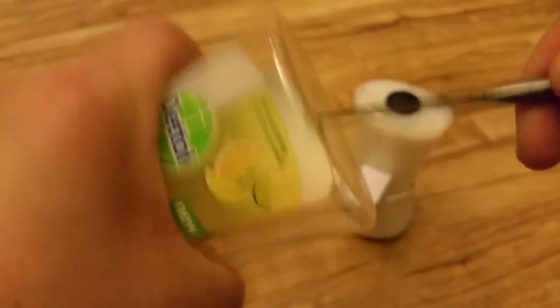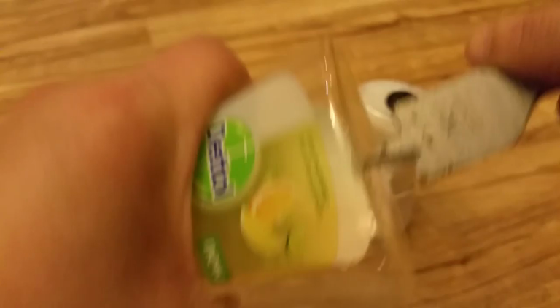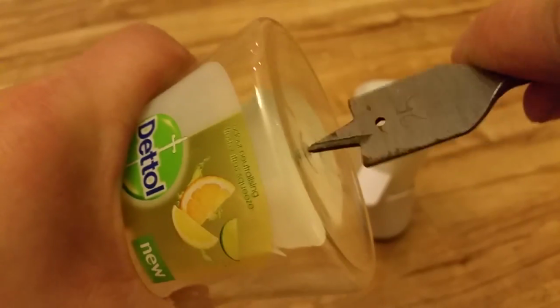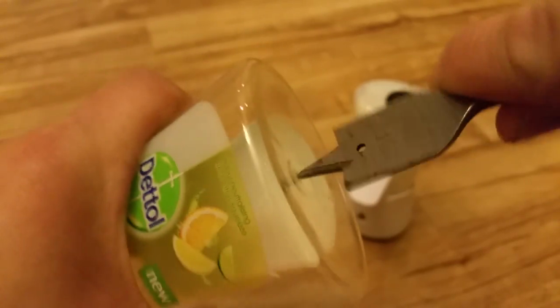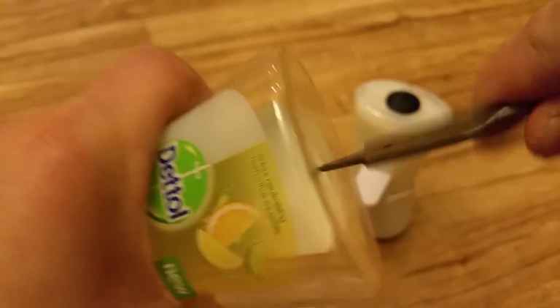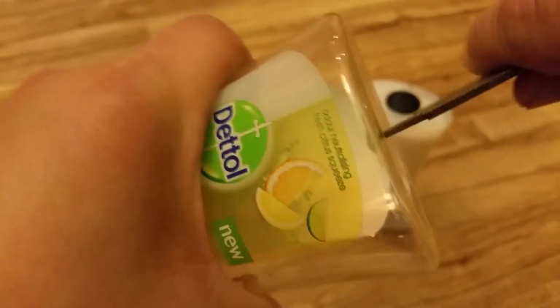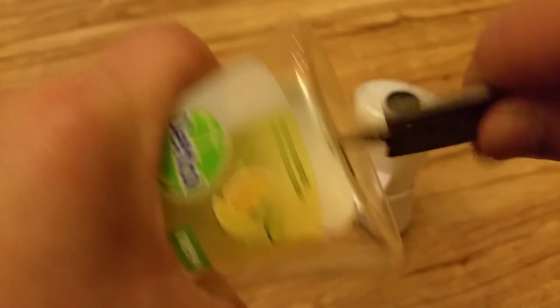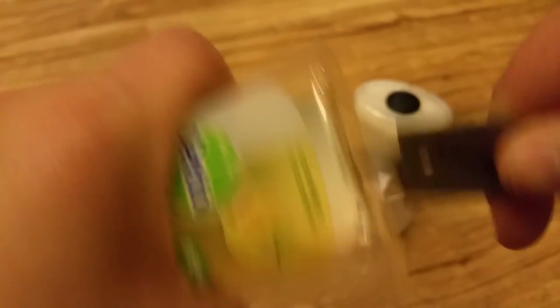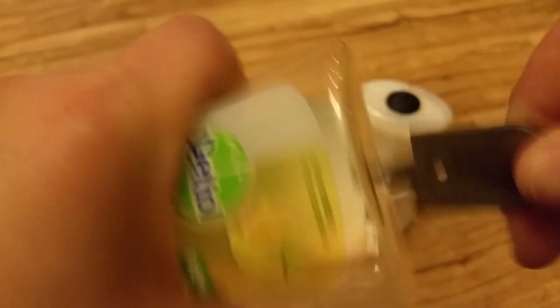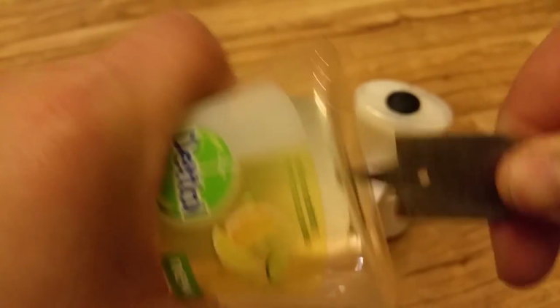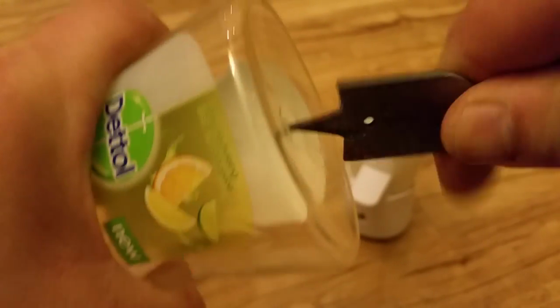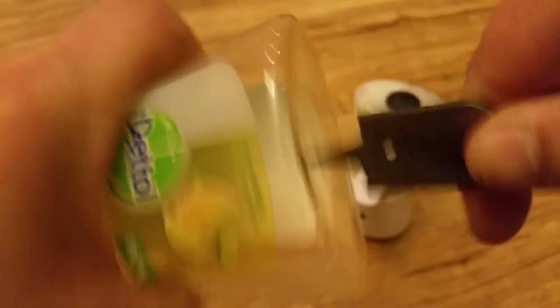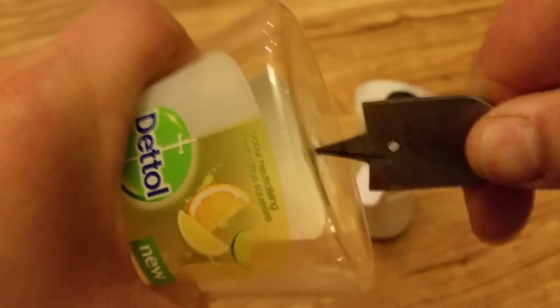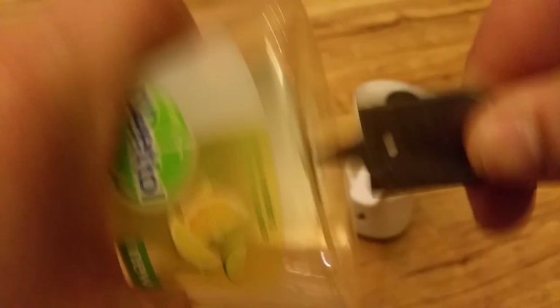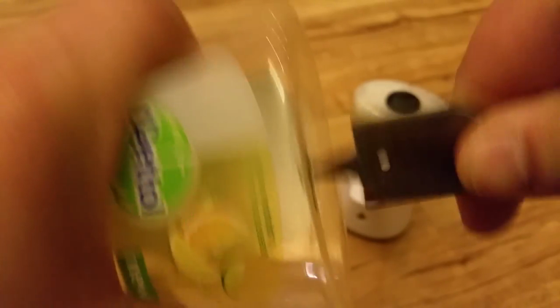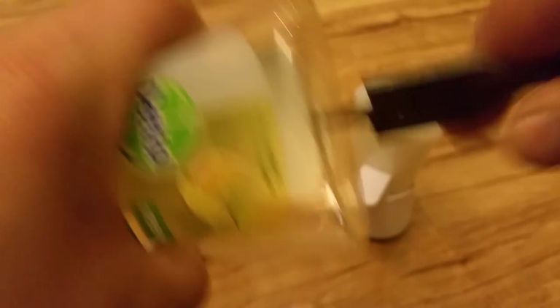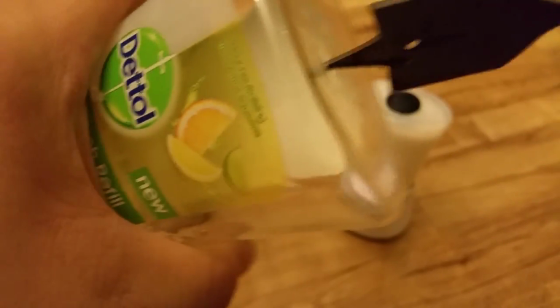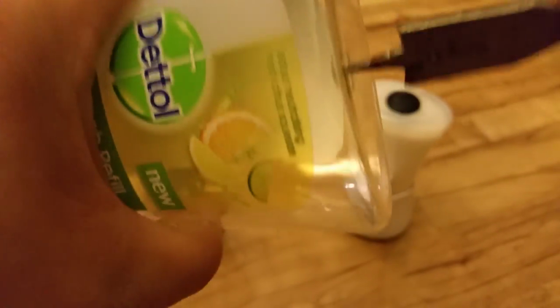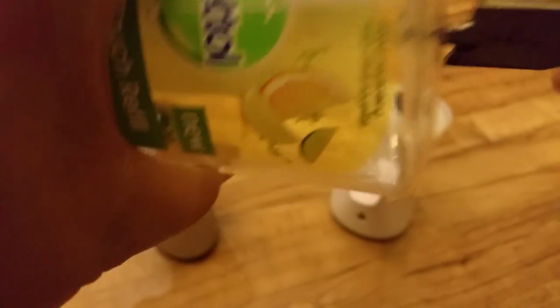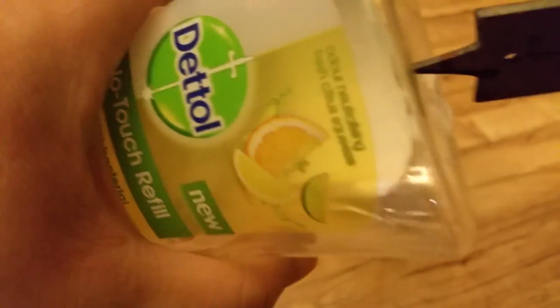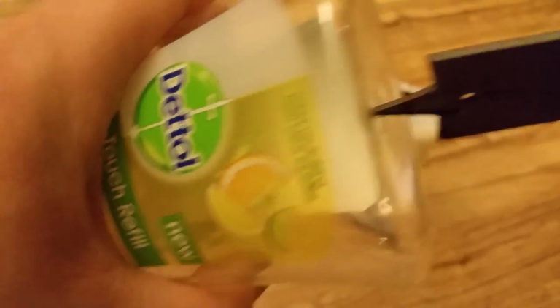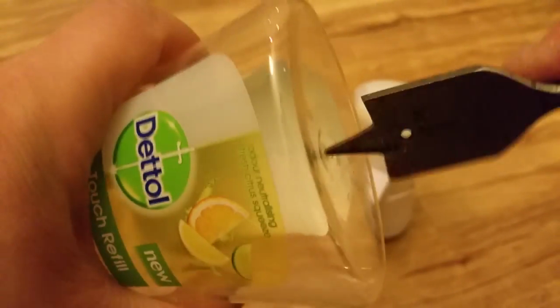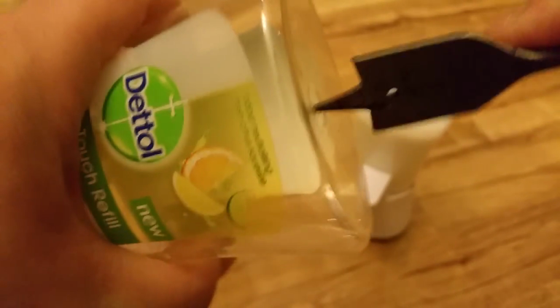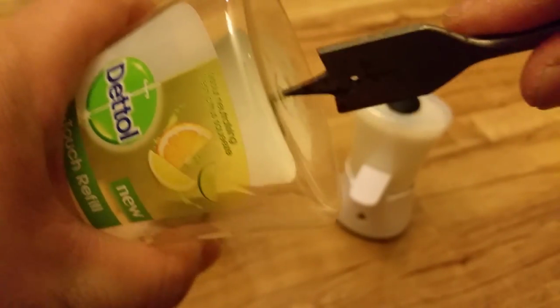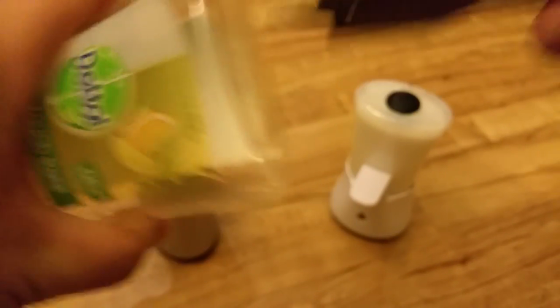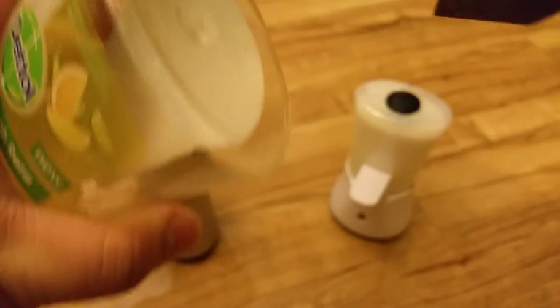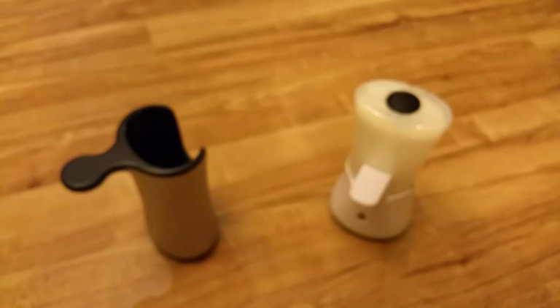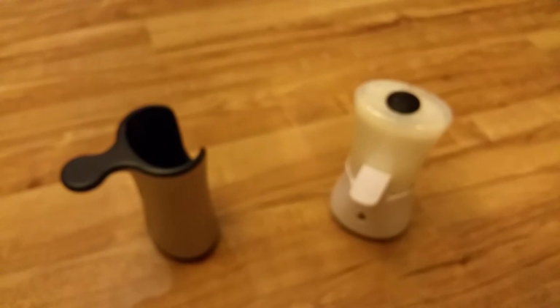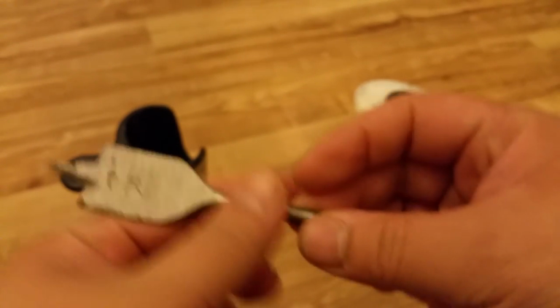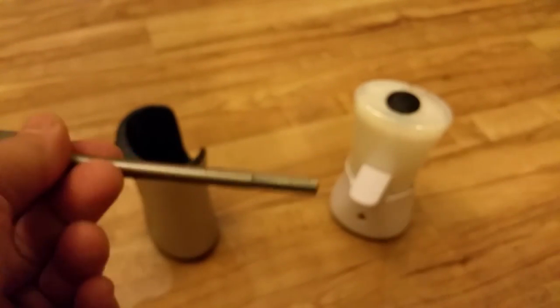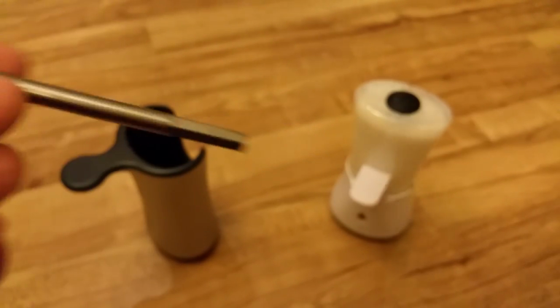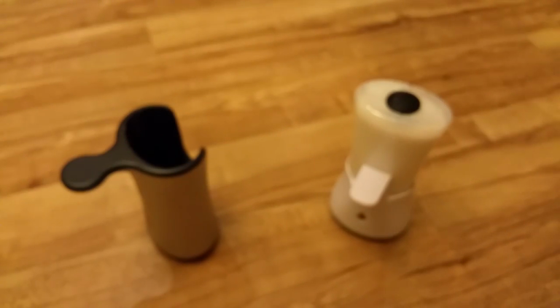Kind of dig it in a bit, so when you do use your power drill to drill it, it can actually bite into the plastic a bit better. That's actually pierced the plastic container, so you just remove that and put it in your power drill.